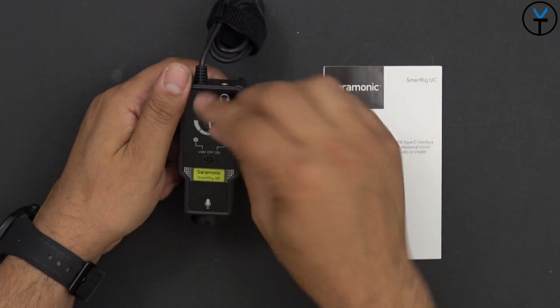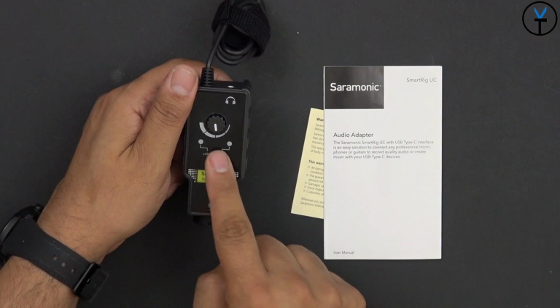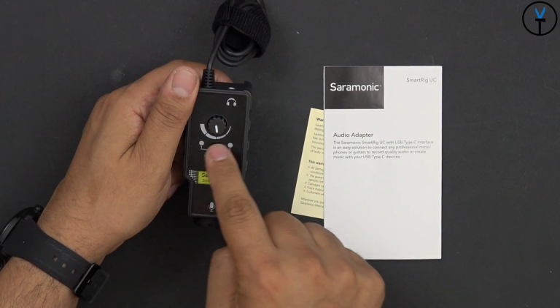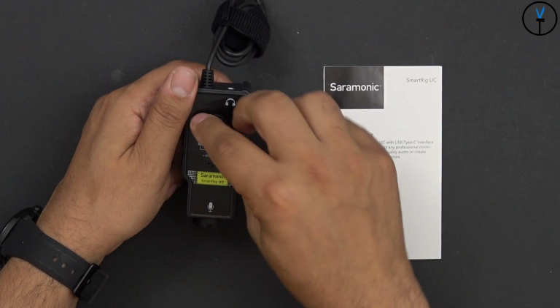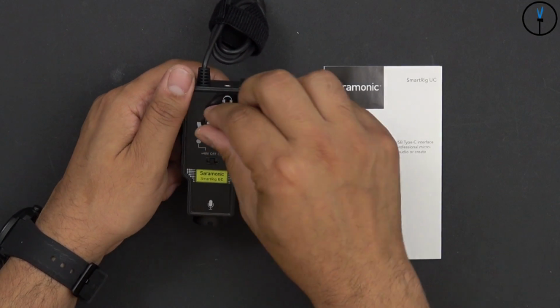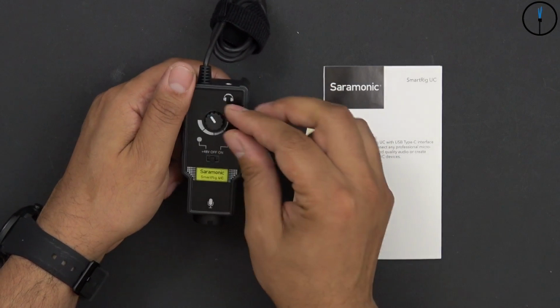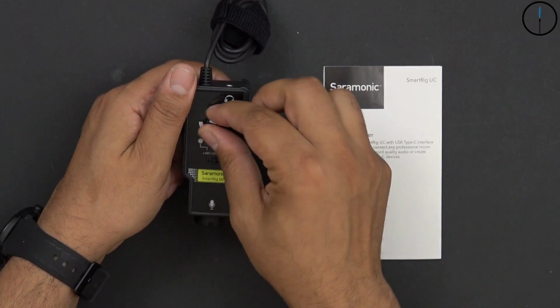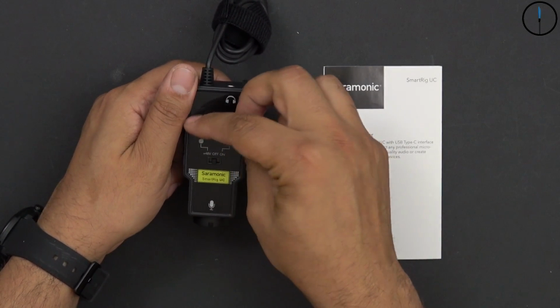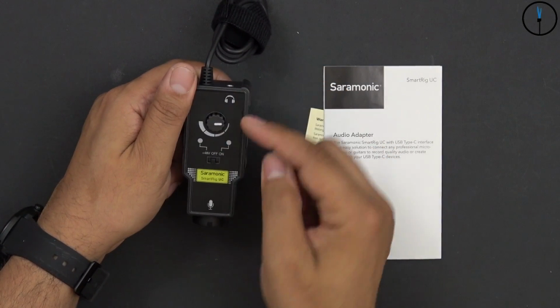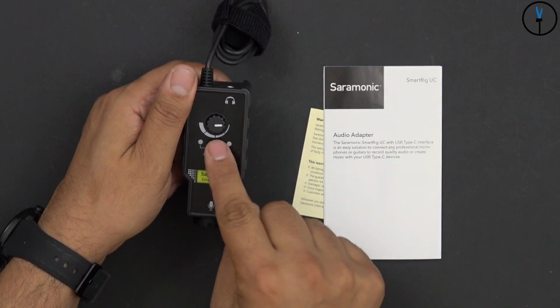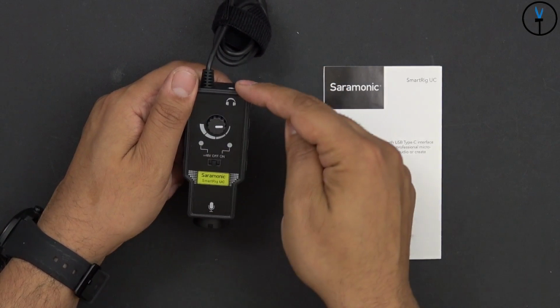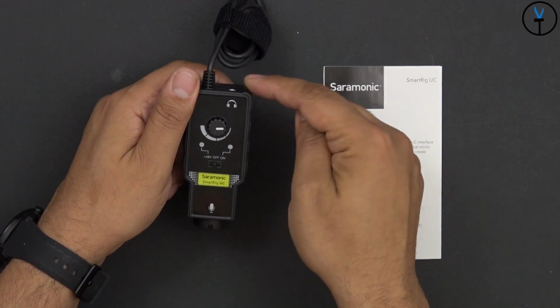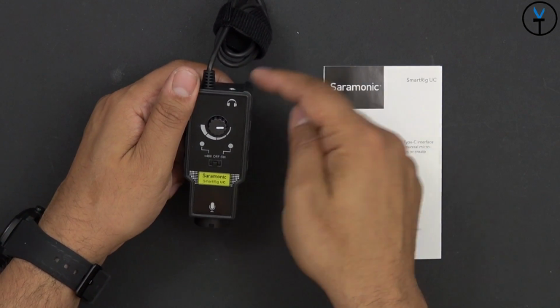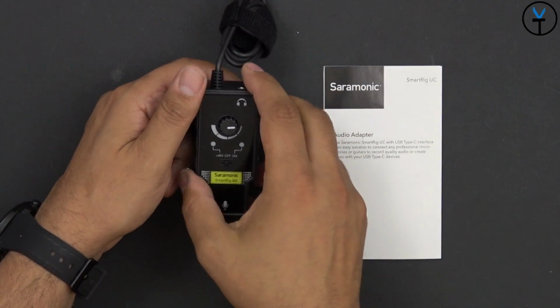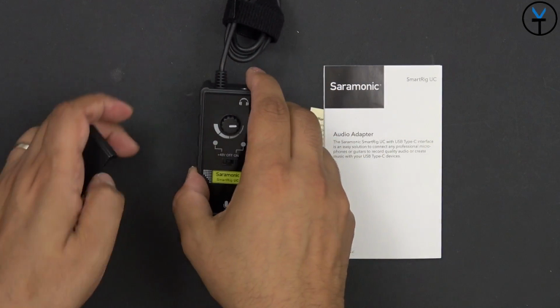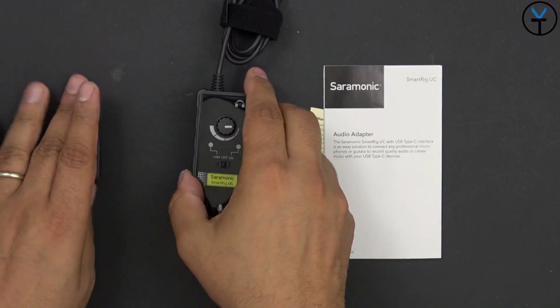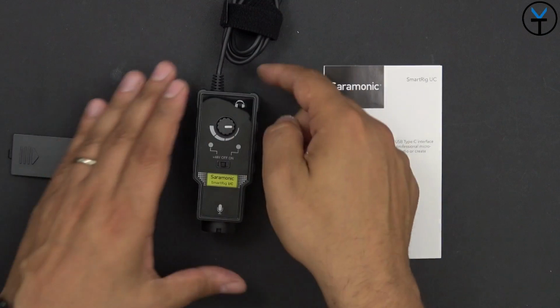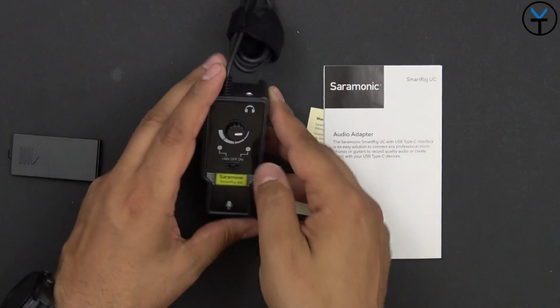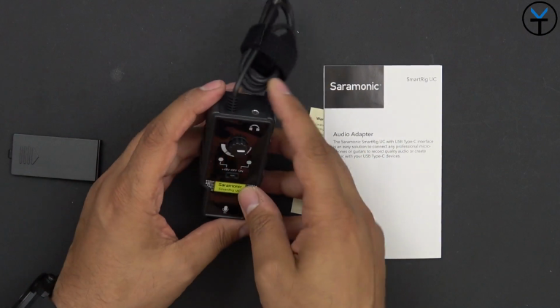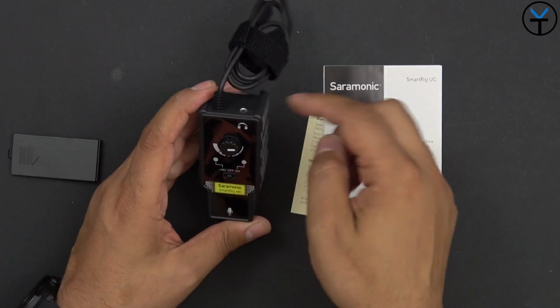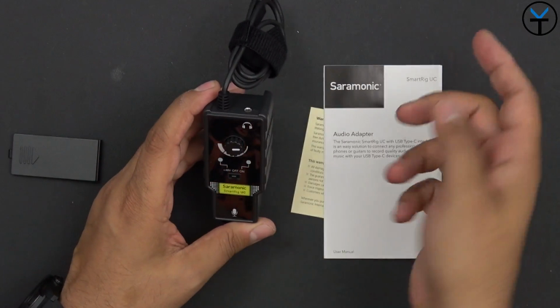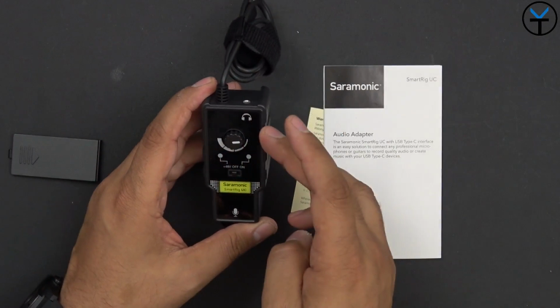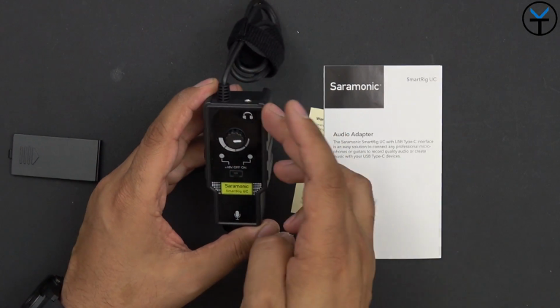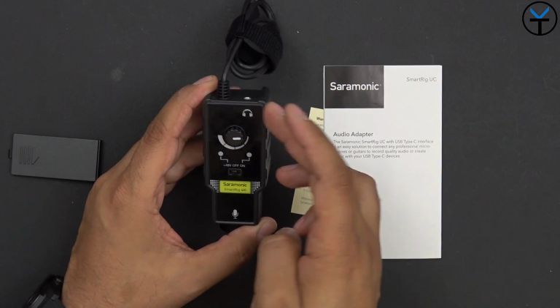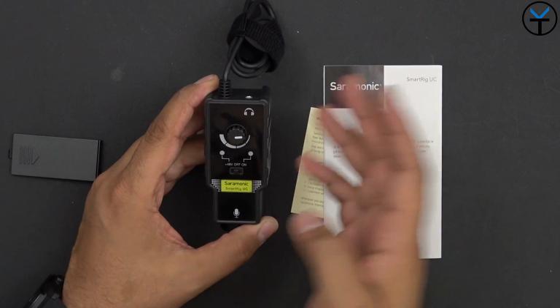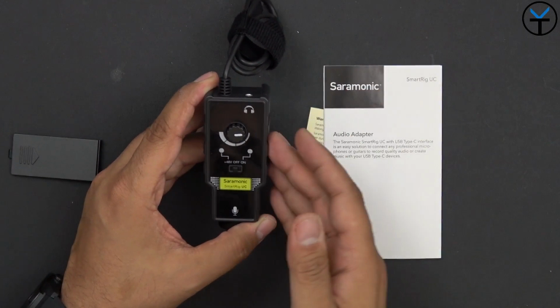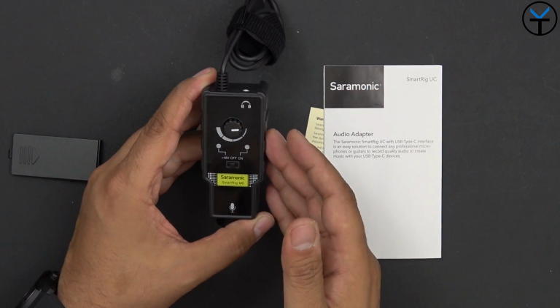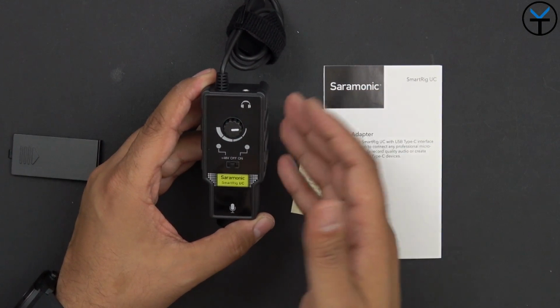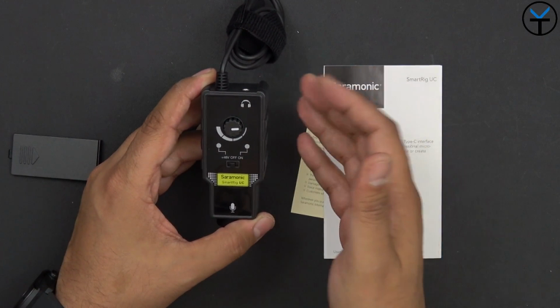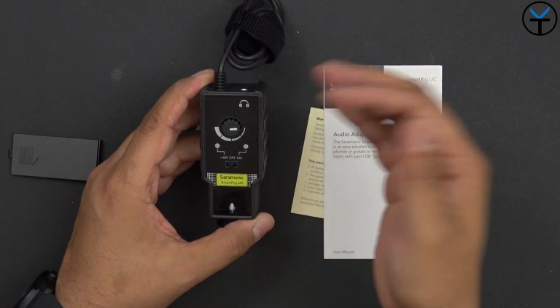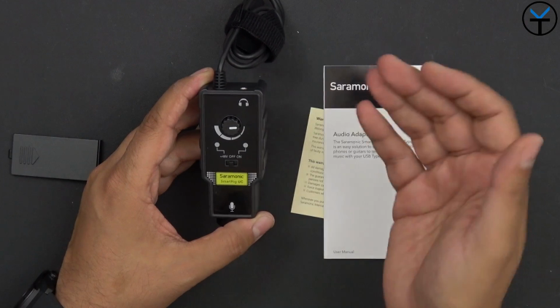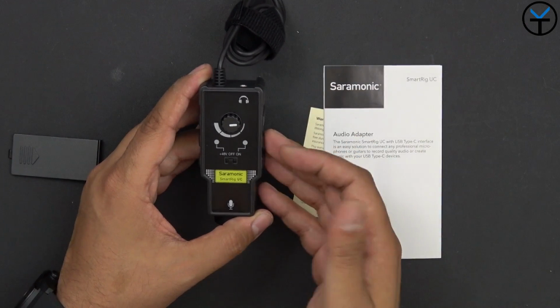We do have a volume meter — you can go all the way high or low and control that by listening through the audio output. You can use this to pair headphones or use it directly on speakers to be able to listen to it in a room.